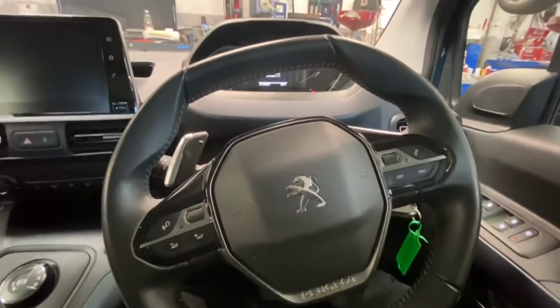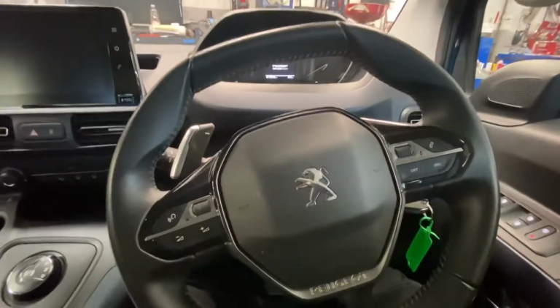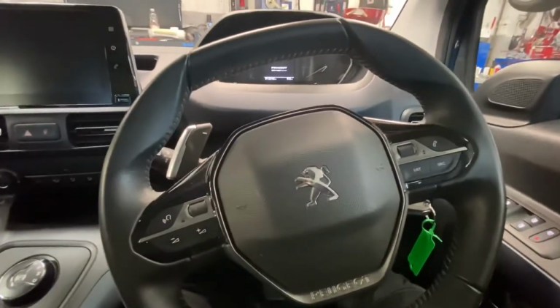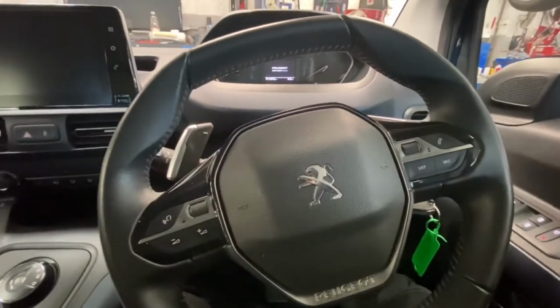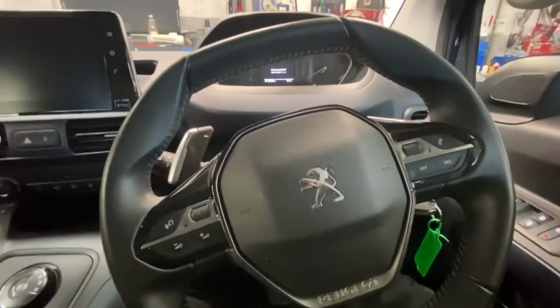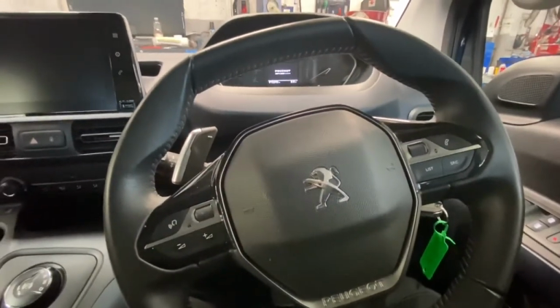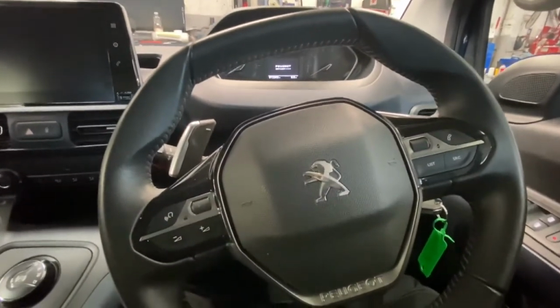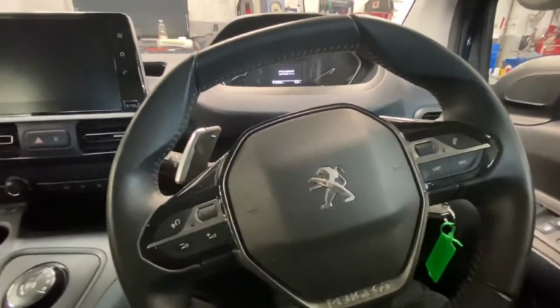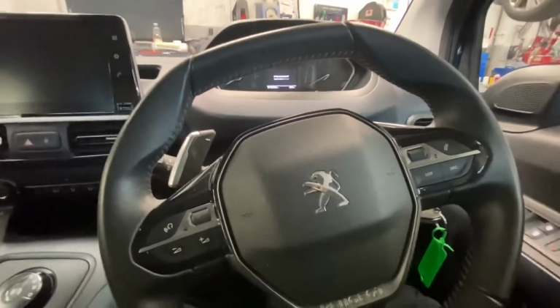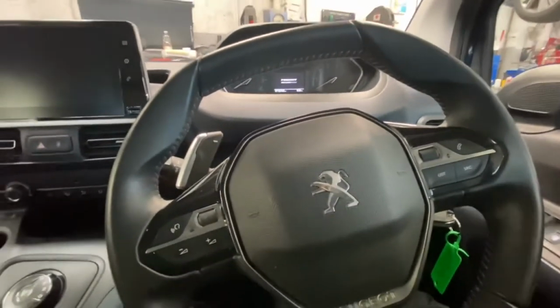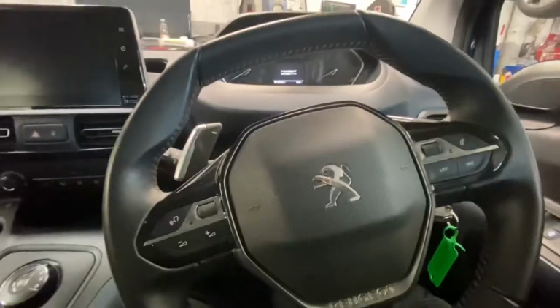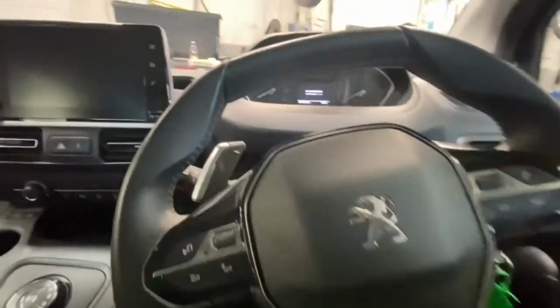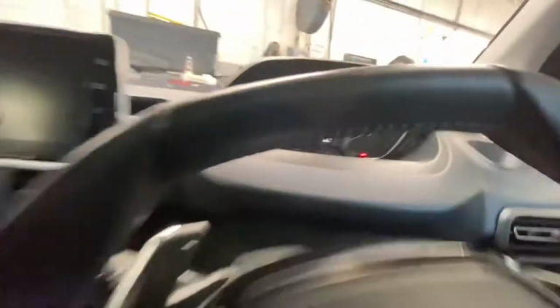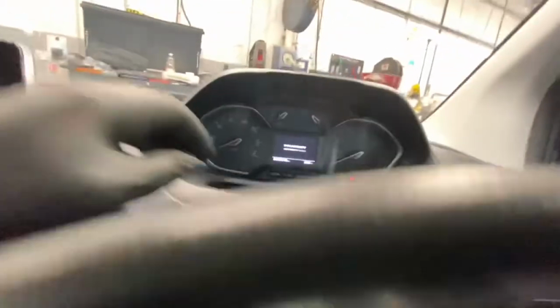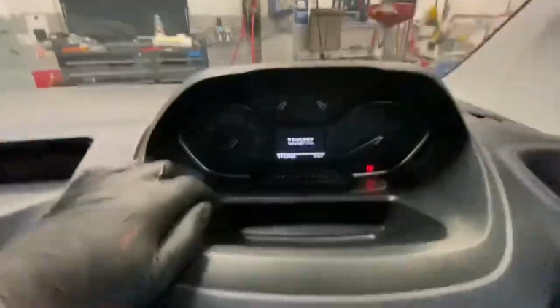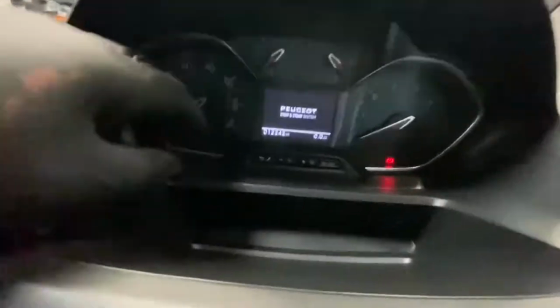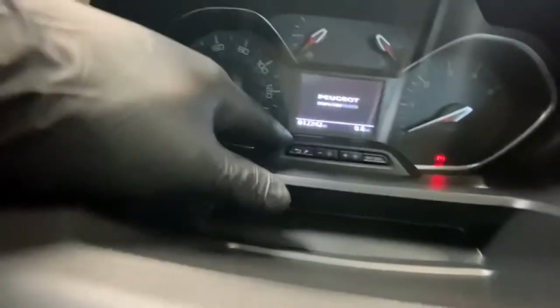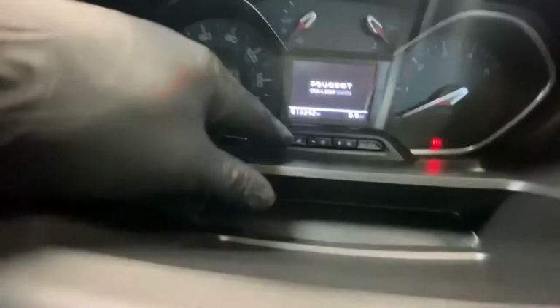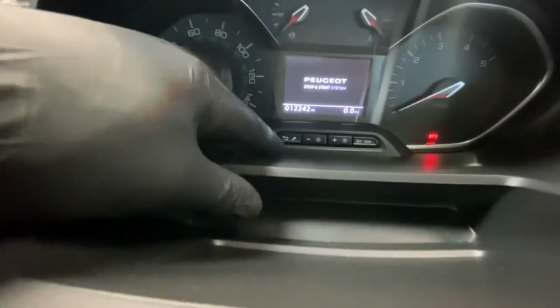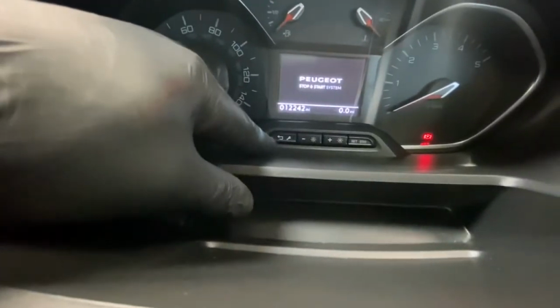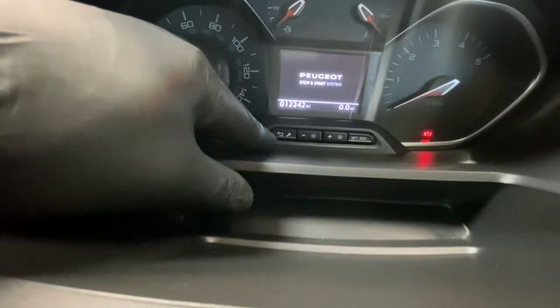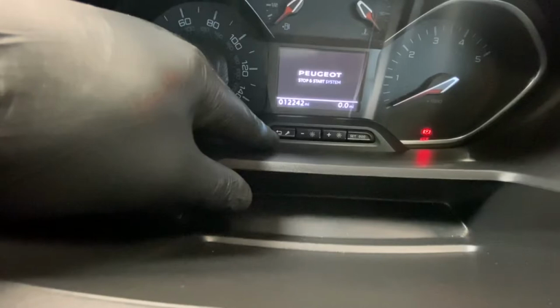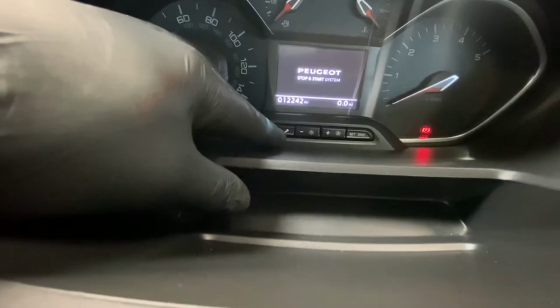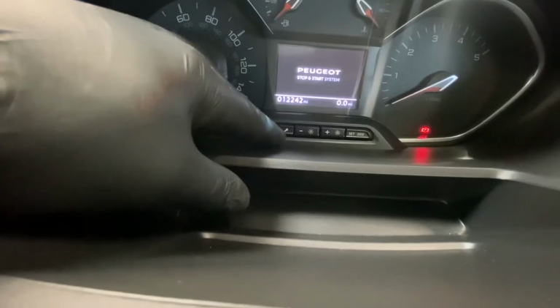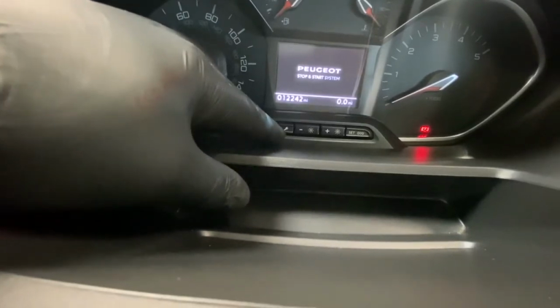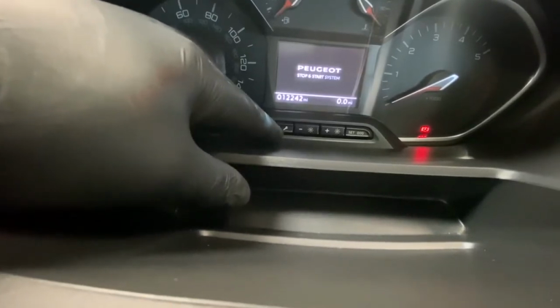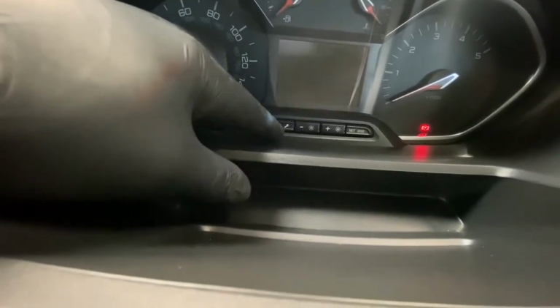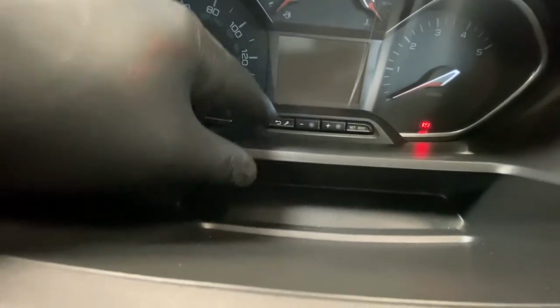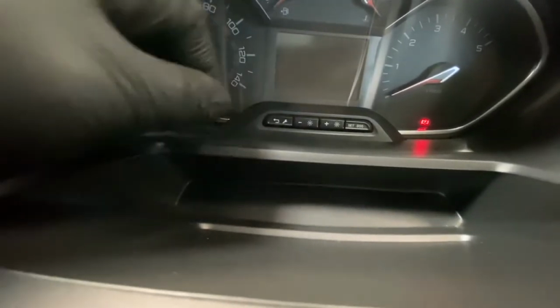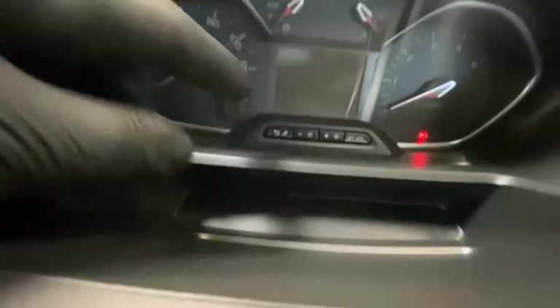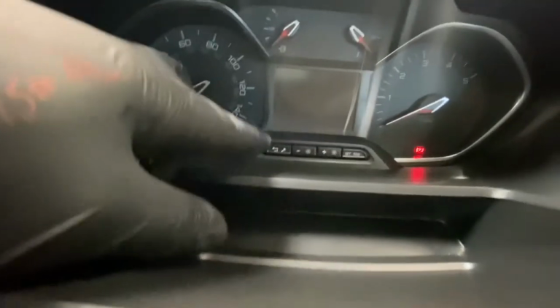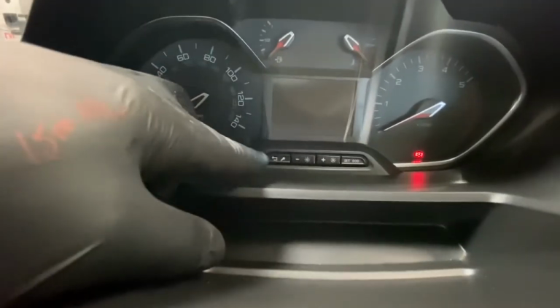Hello ladies and gentlemen and welcome back to Gab Official. Today I'm going to show you how to reset your service light on this Peugeot Rifter. As you can see, this is the dash — we've got a button there with a spanner symbol. What we're going to do is press that button and turn the ignition on.